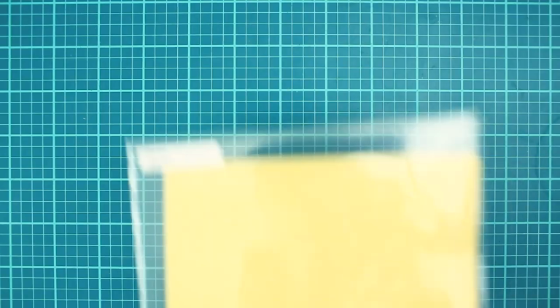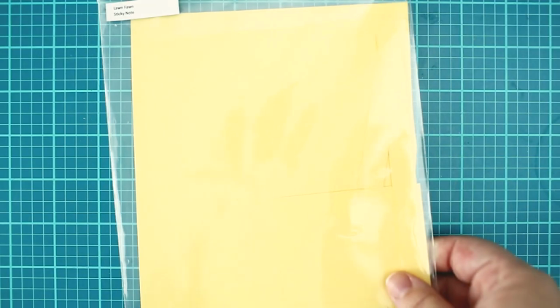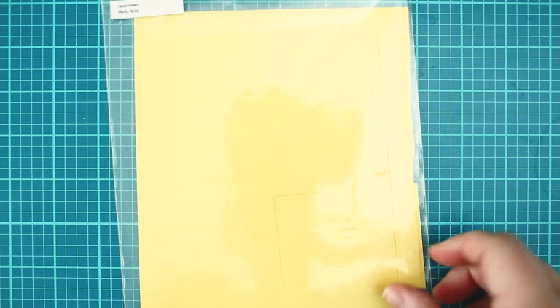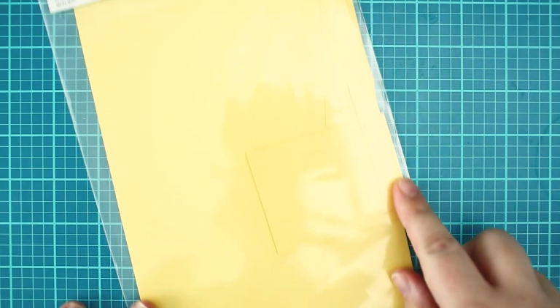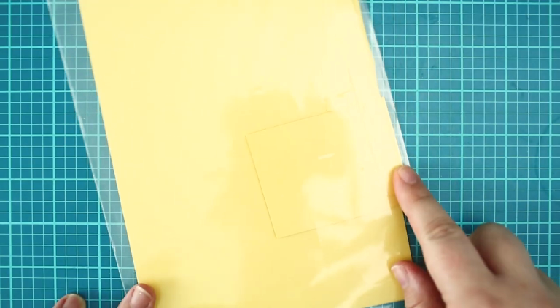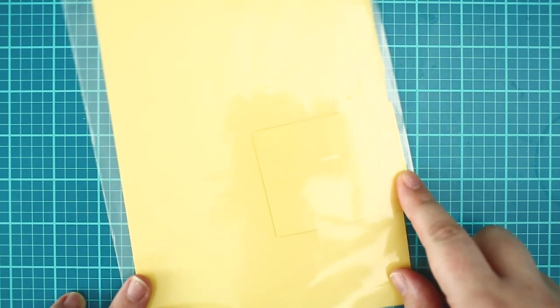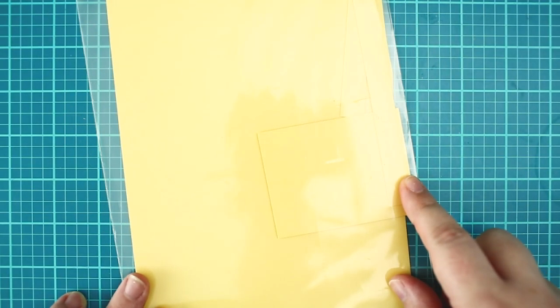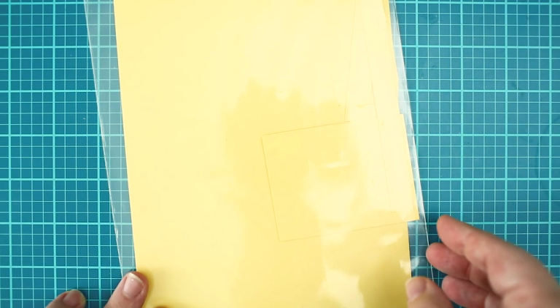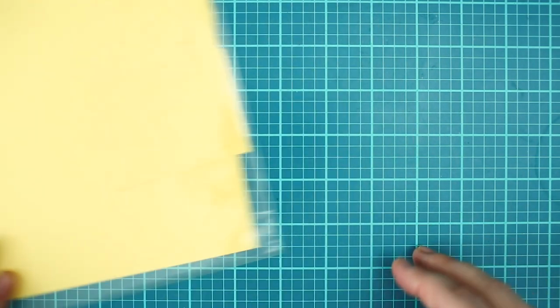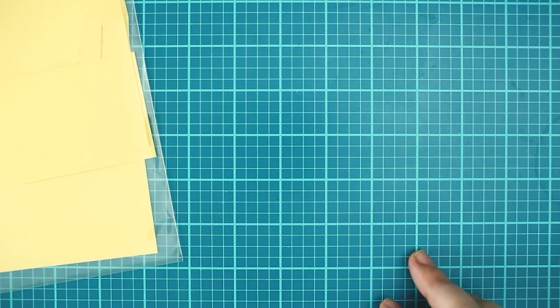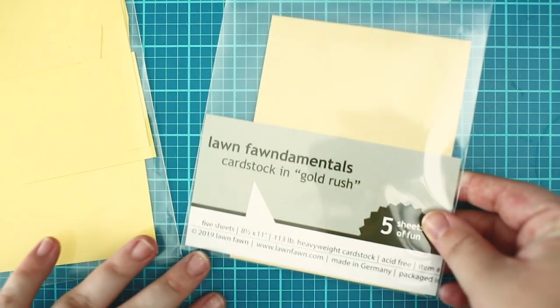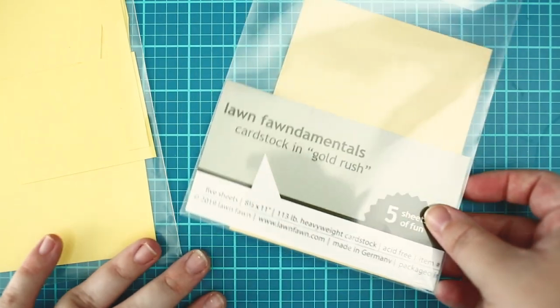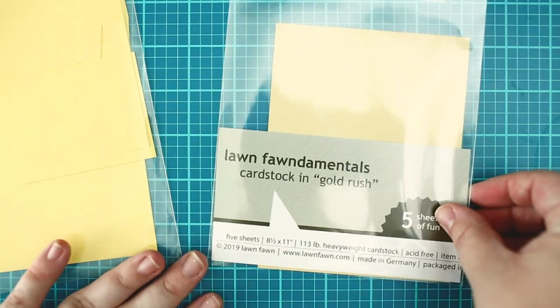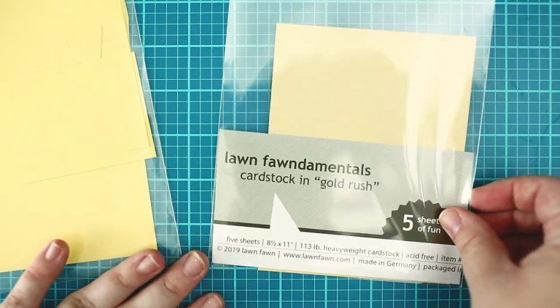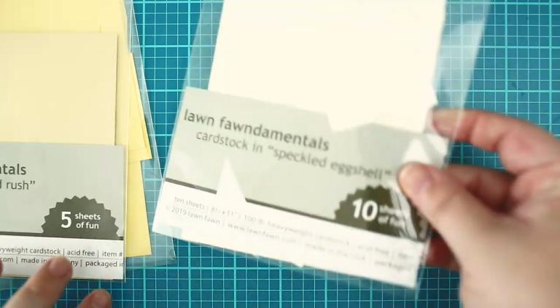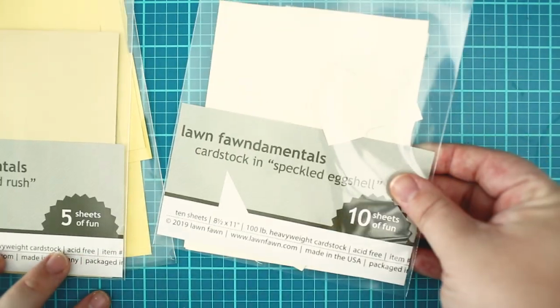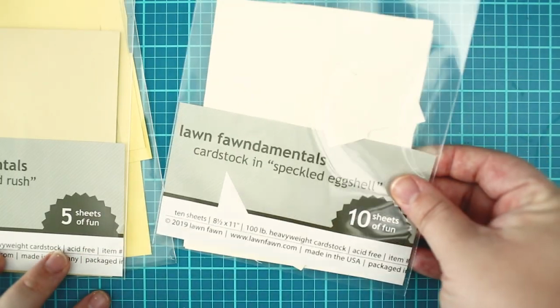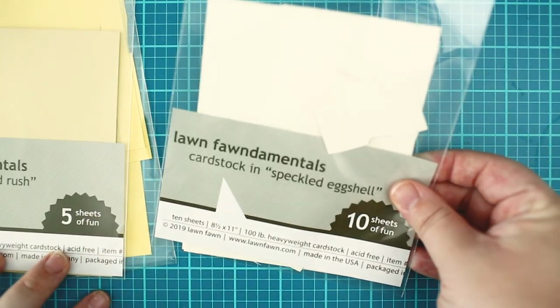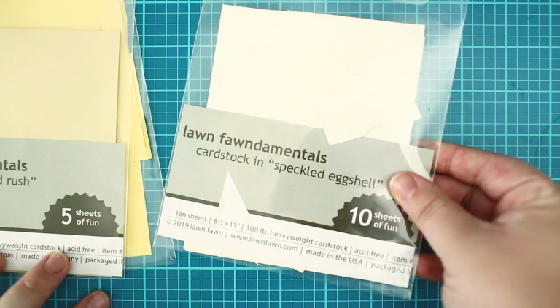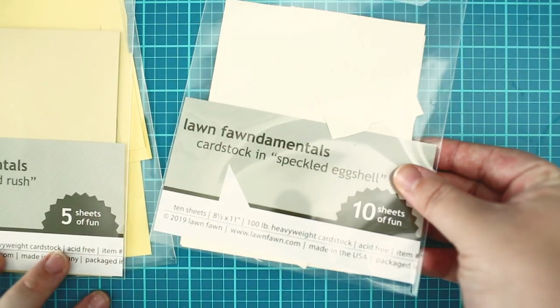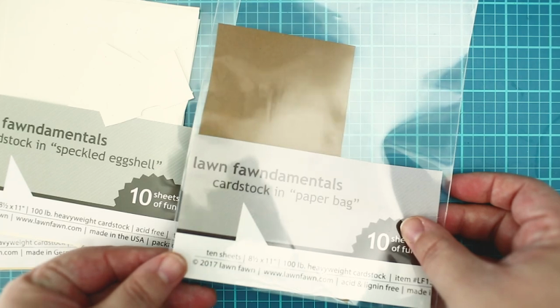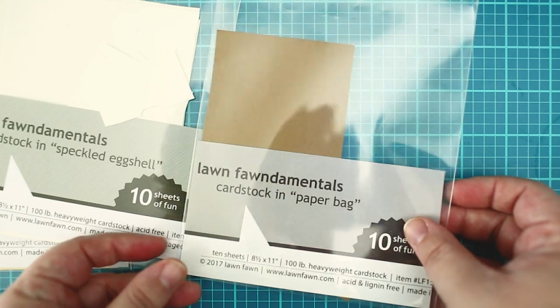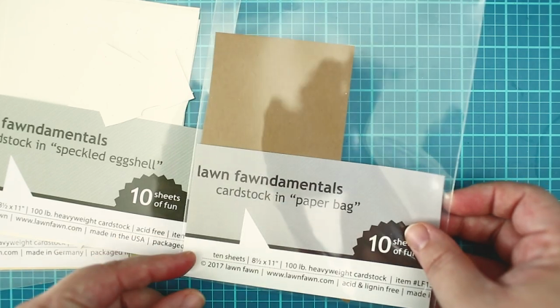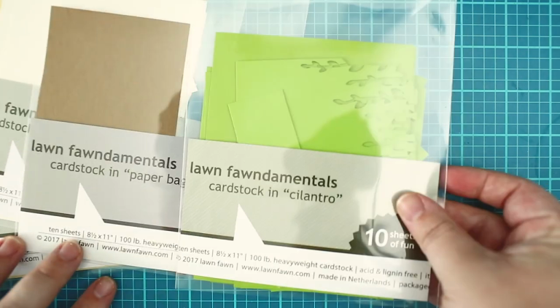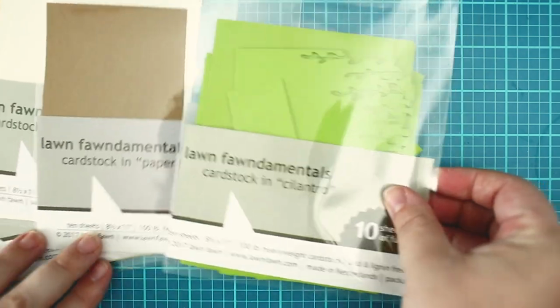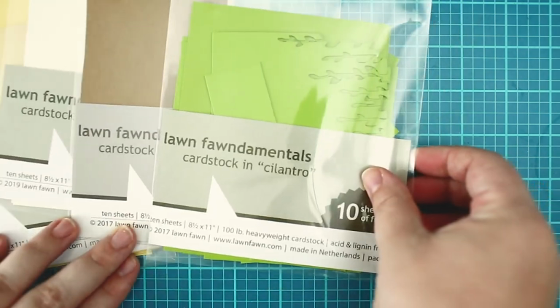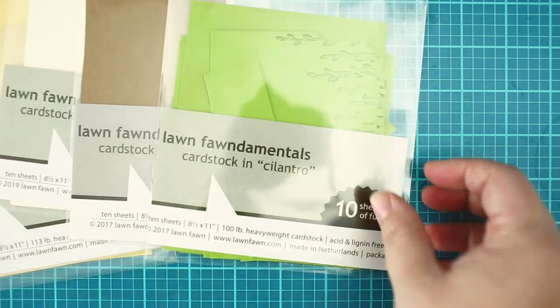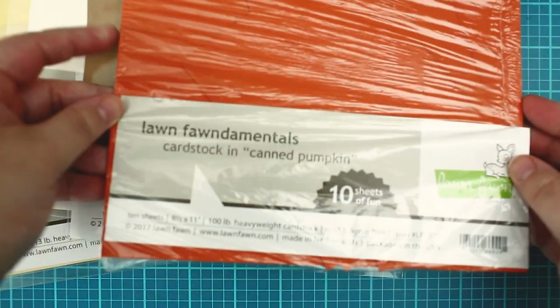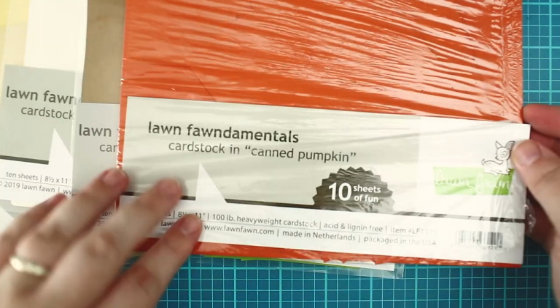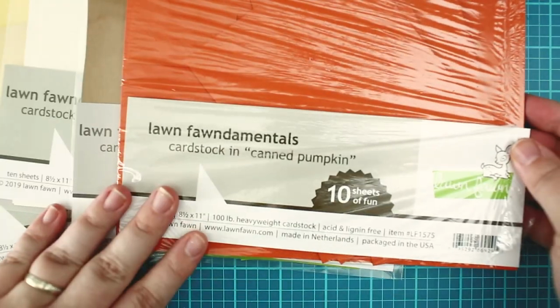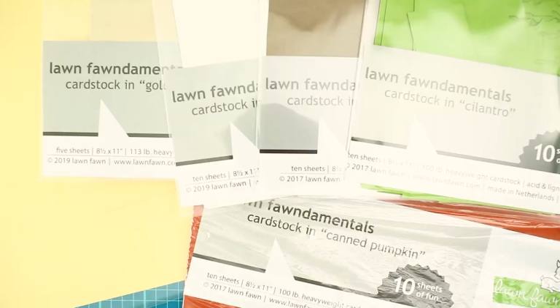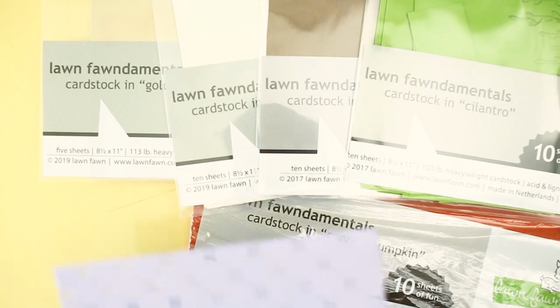For the other die cuts I am gonna use sticky note, gold rush, speckled egg shell, paper bag, cilantro, and canned pumpkin cardstock as well.